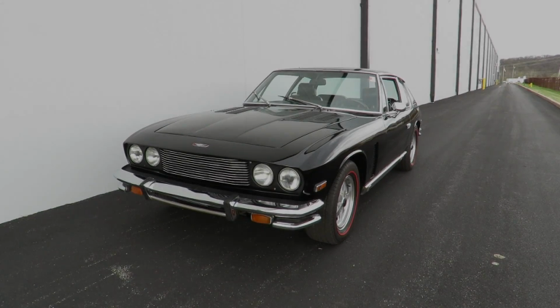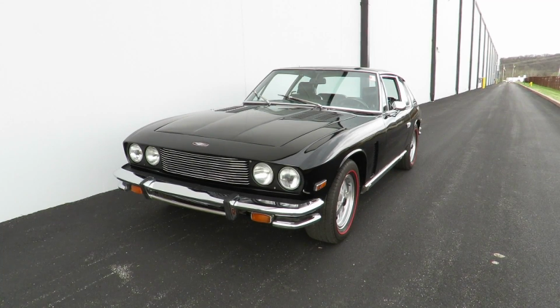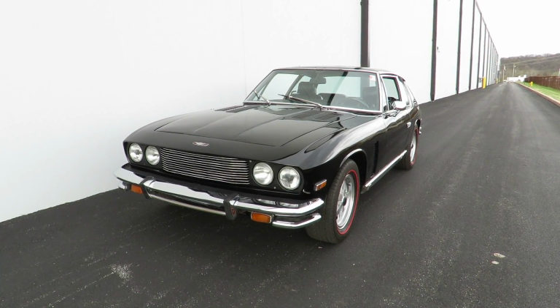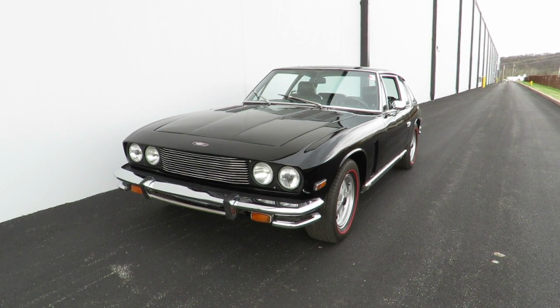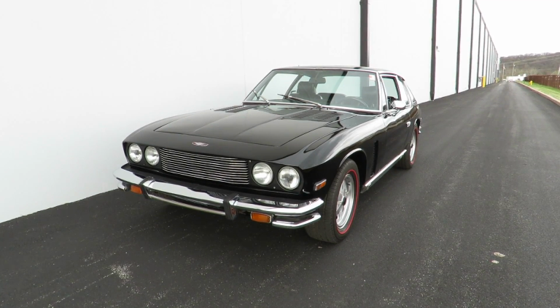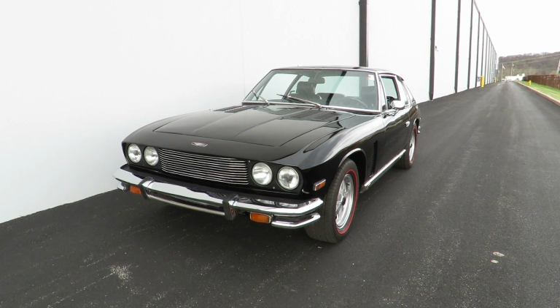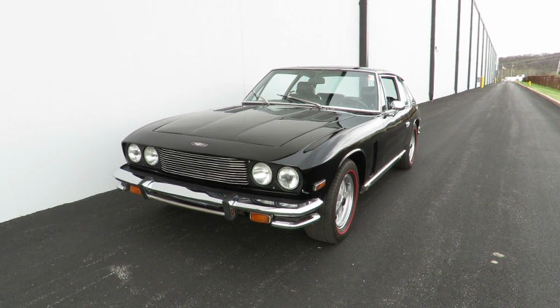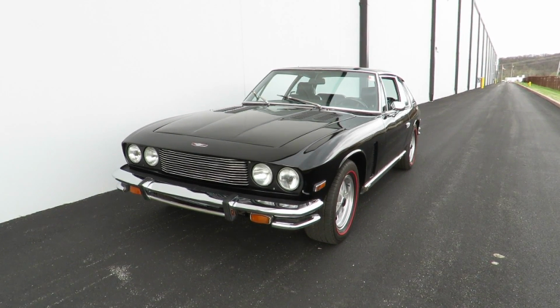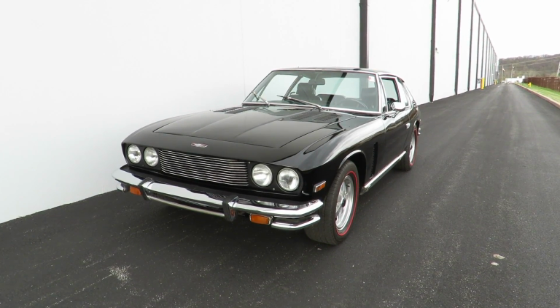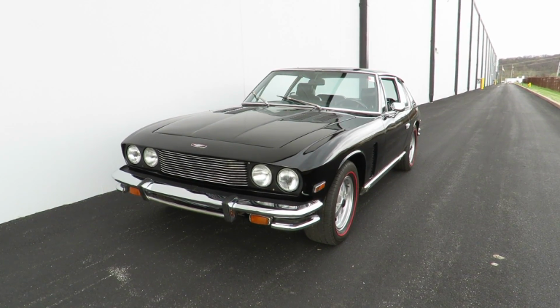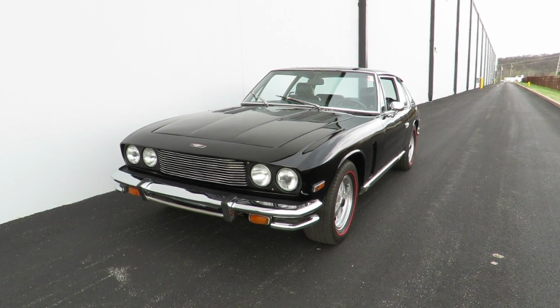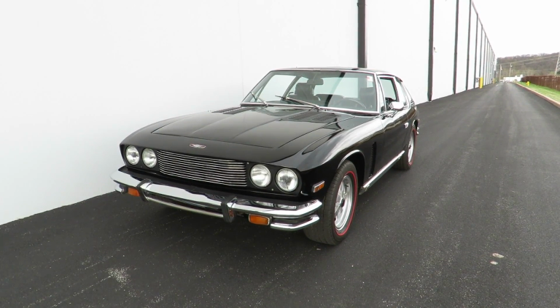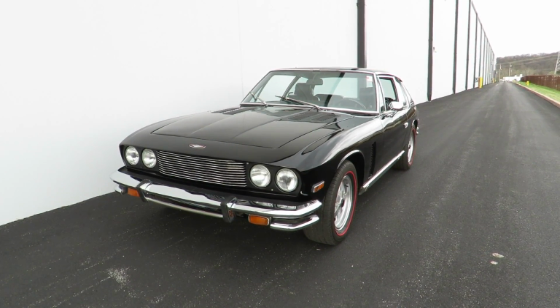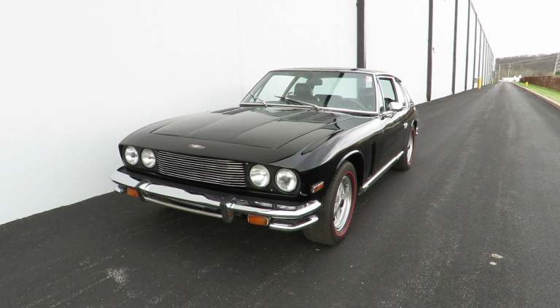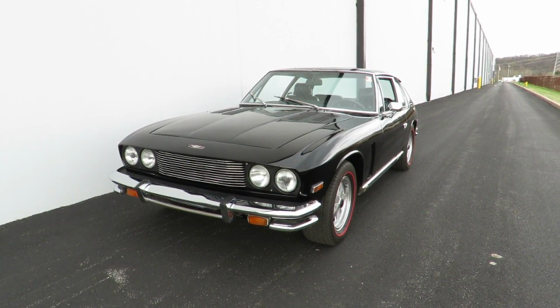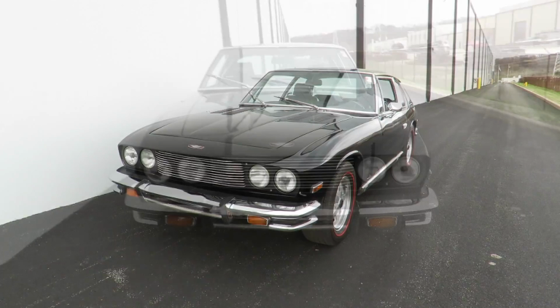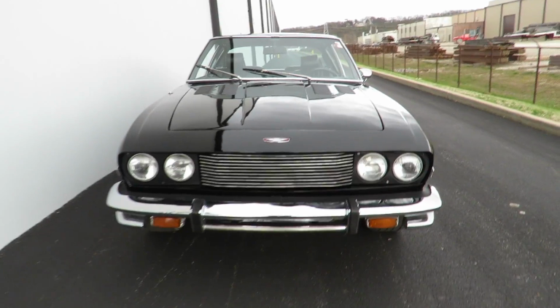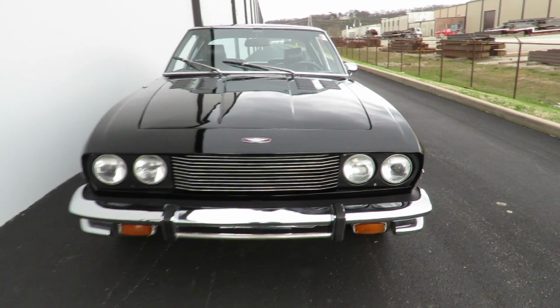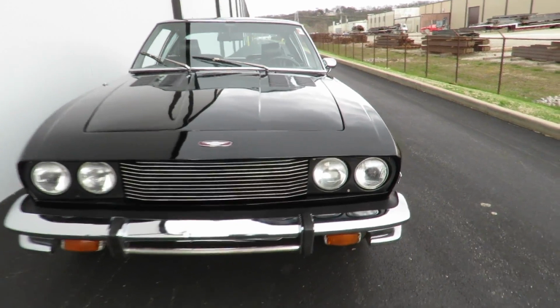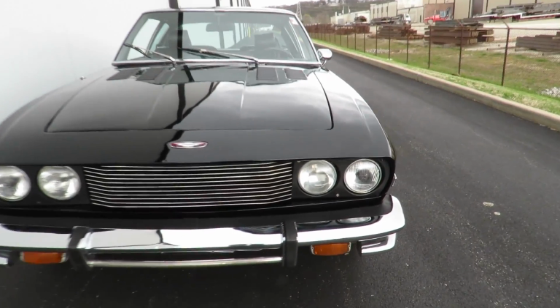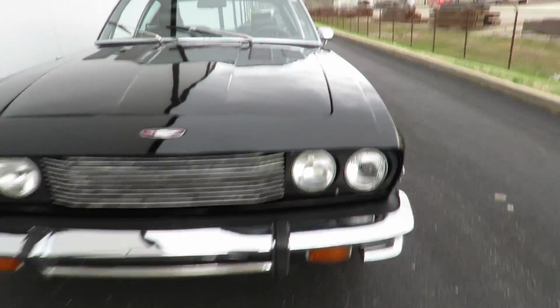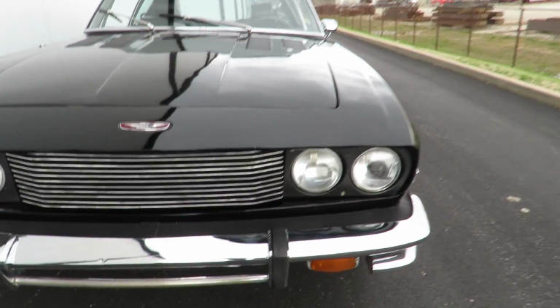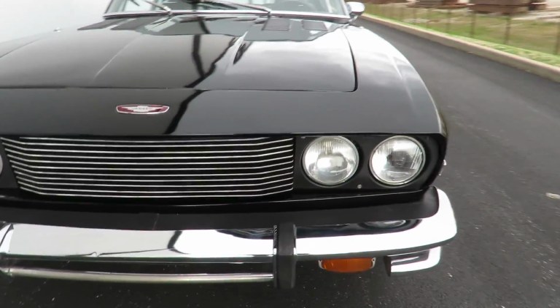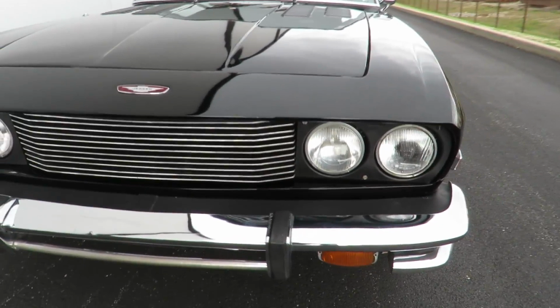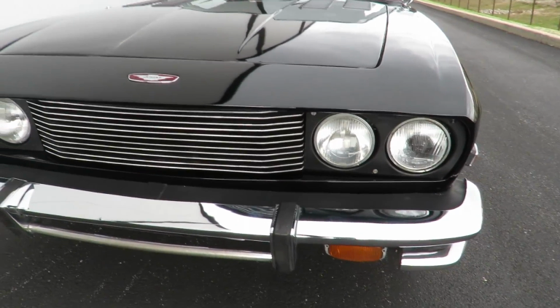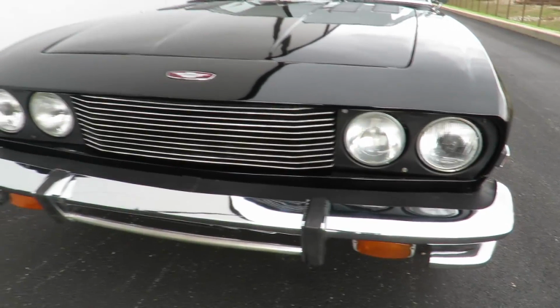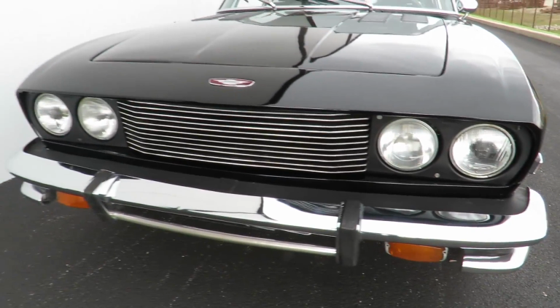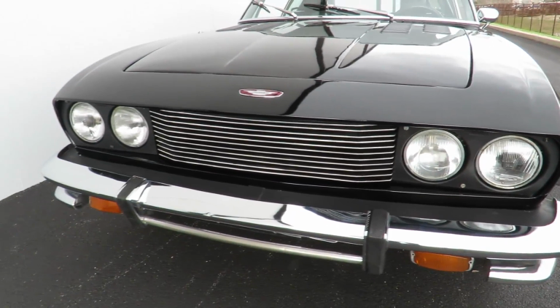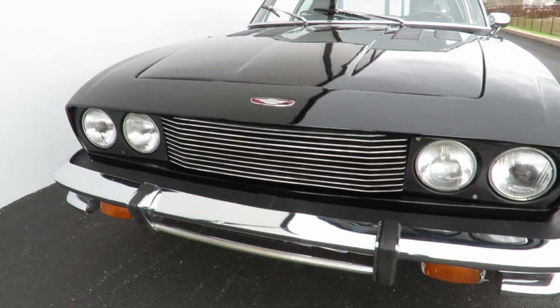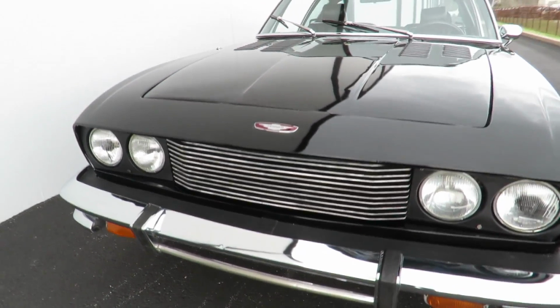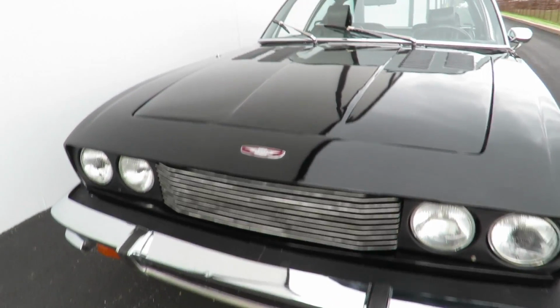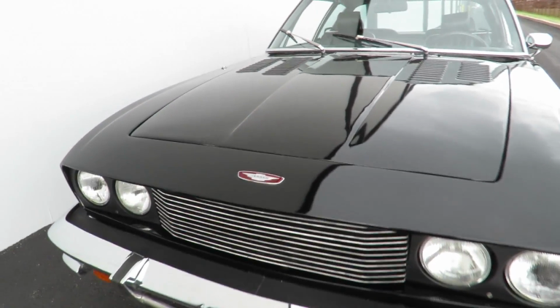This is Moto Exotica and today let's have a look at our 1976 Jensen Interceptor 3. This car is finished in a black exterior with quad headlamps up front.